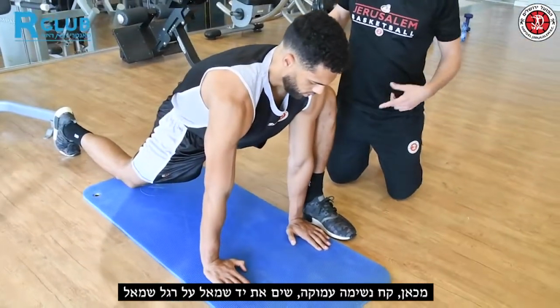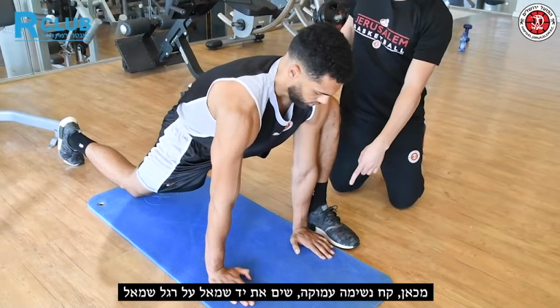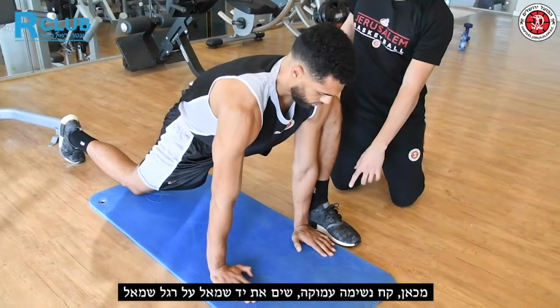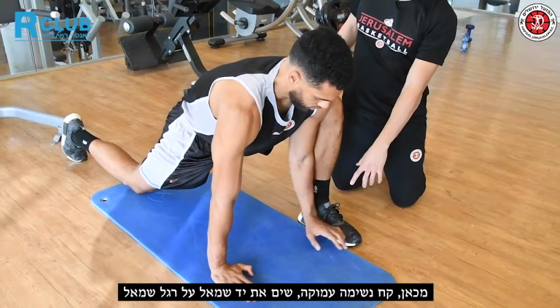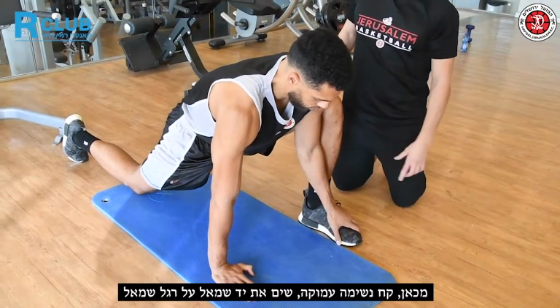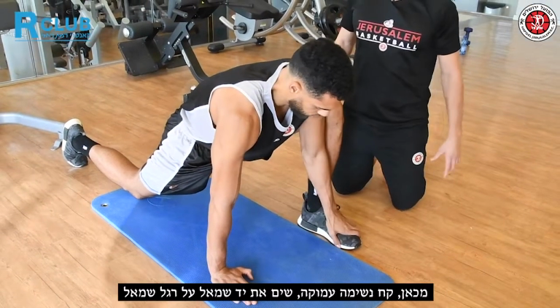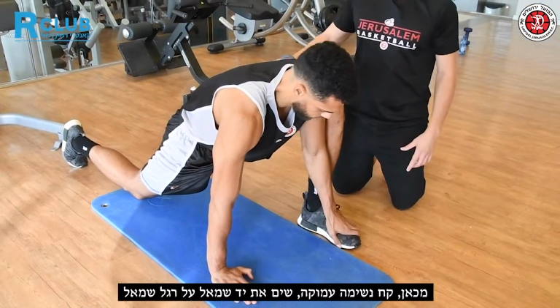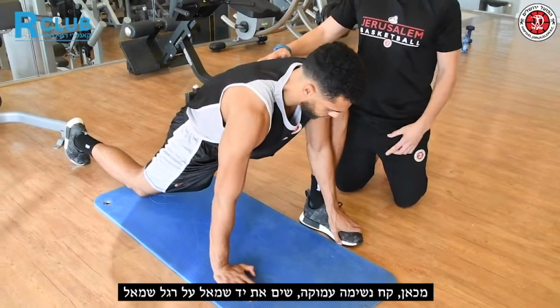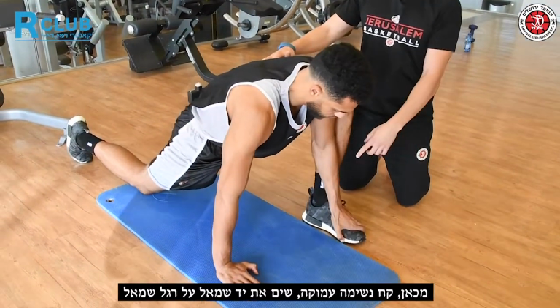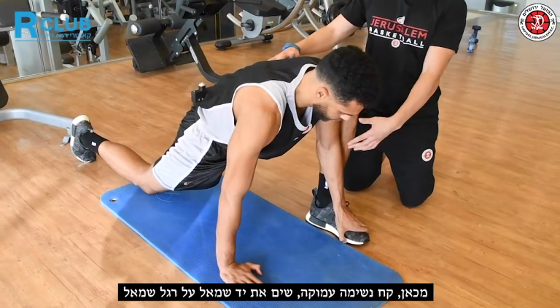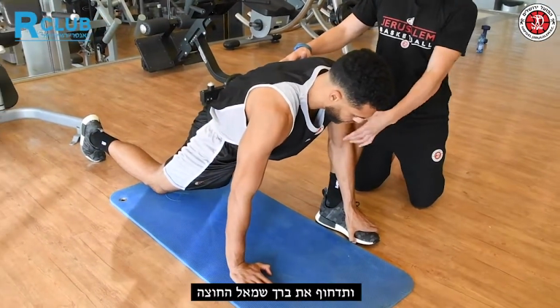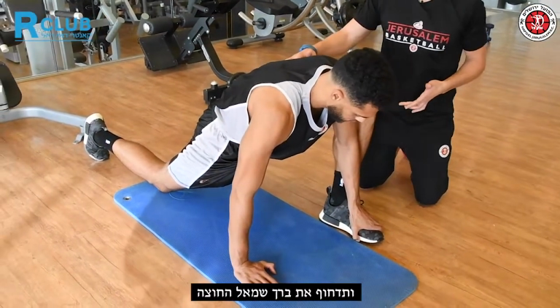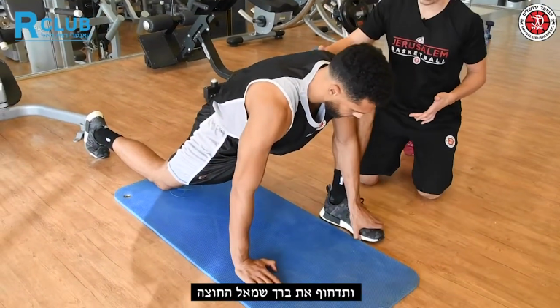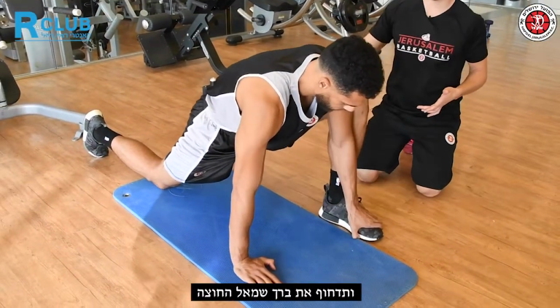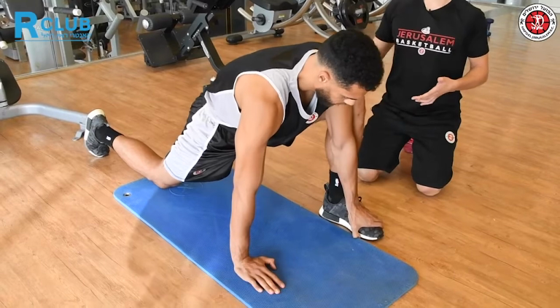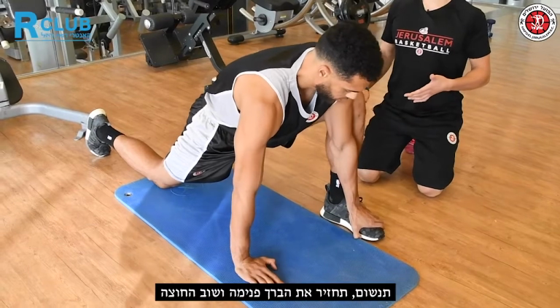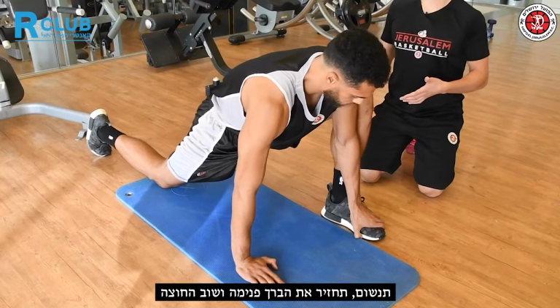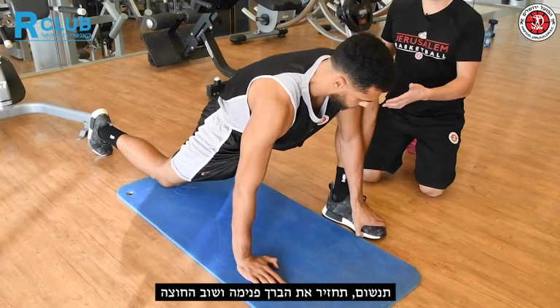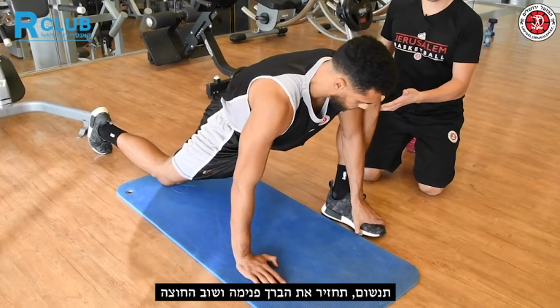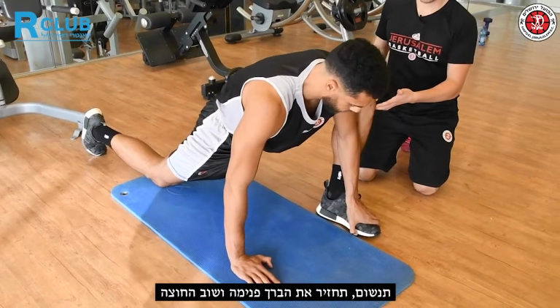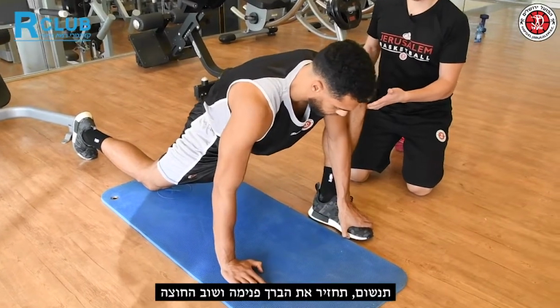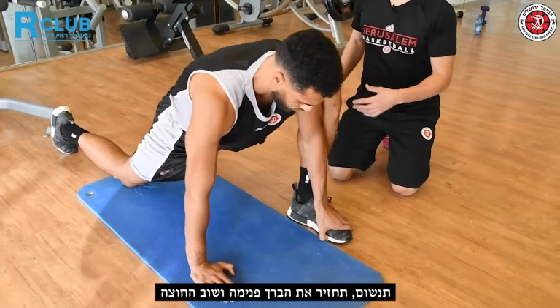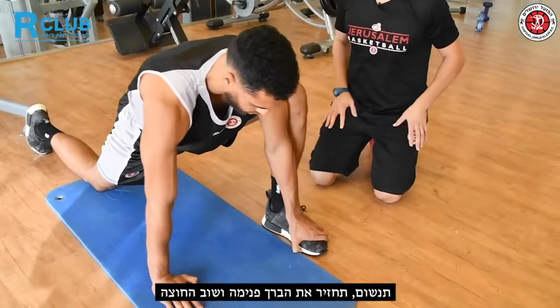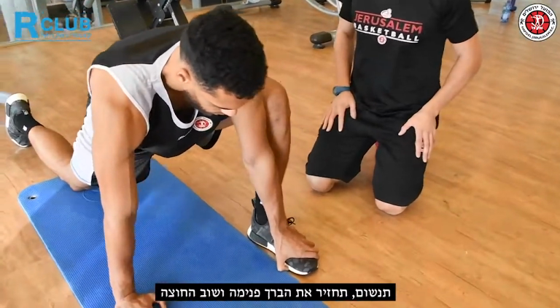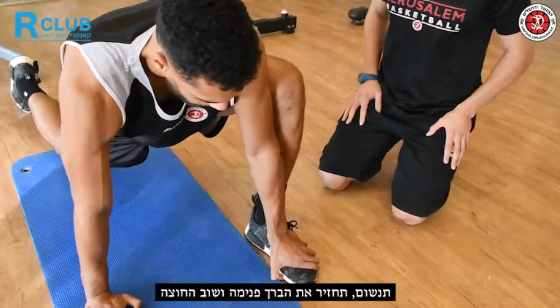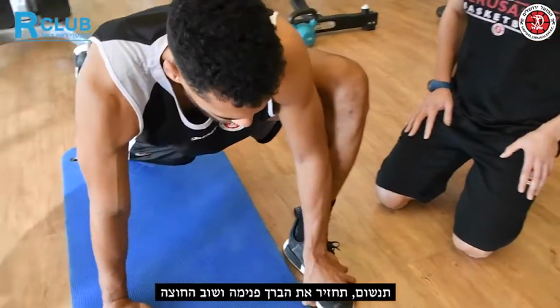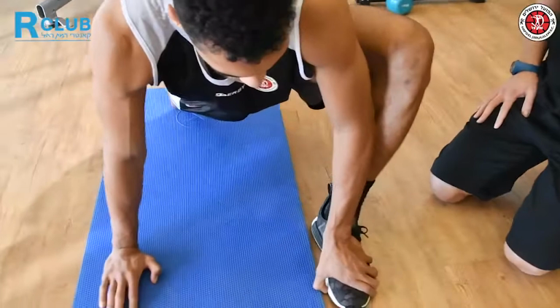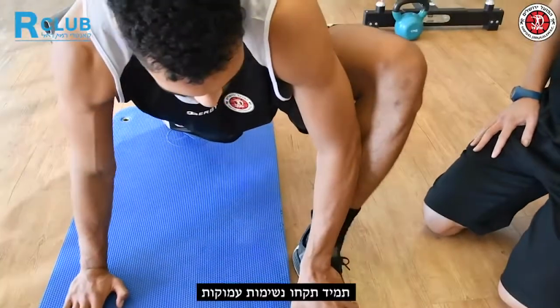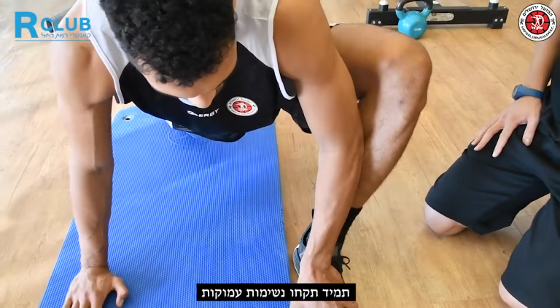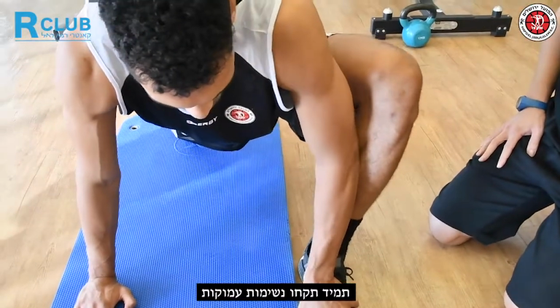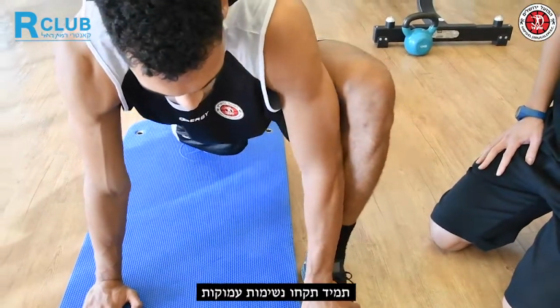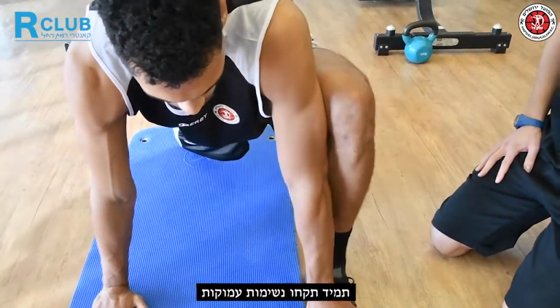Put the left hand on top of your foot and push the knee out. Then breathe in, go back in, out and back out. Take always a deep breath.